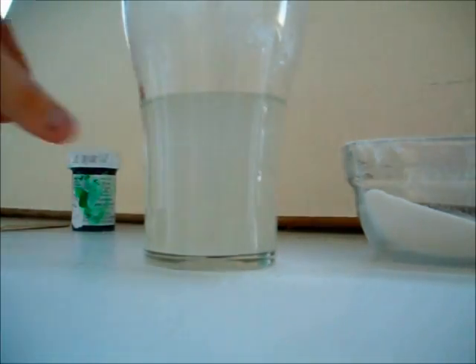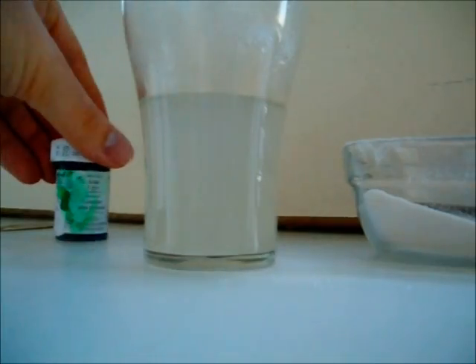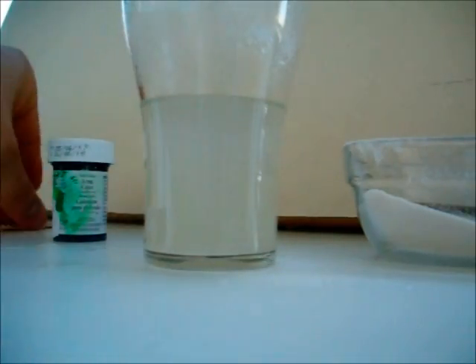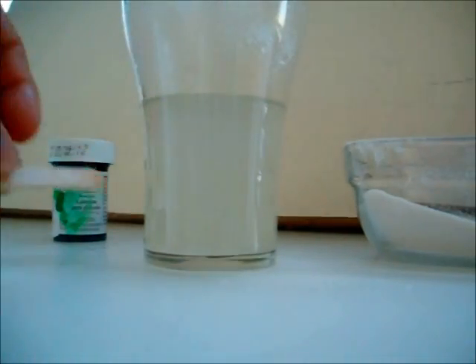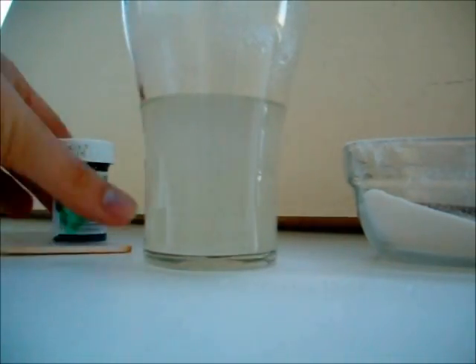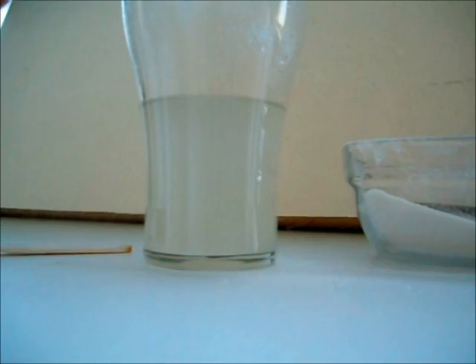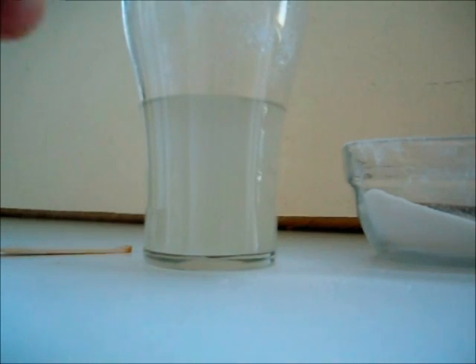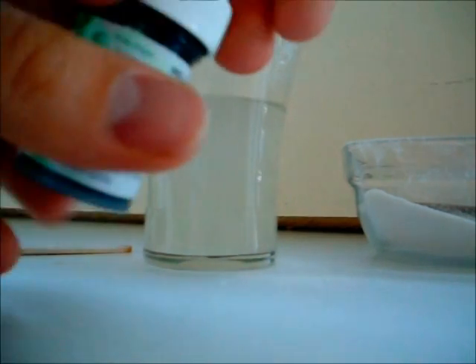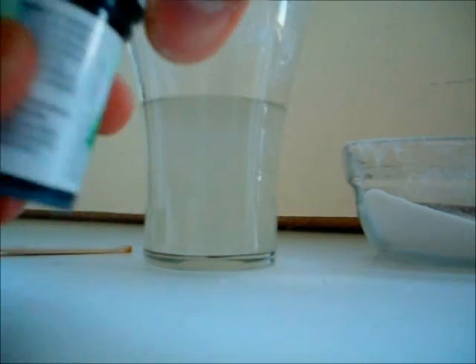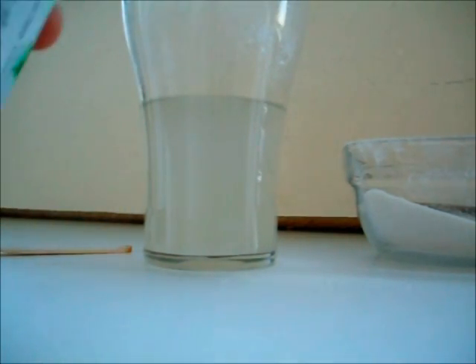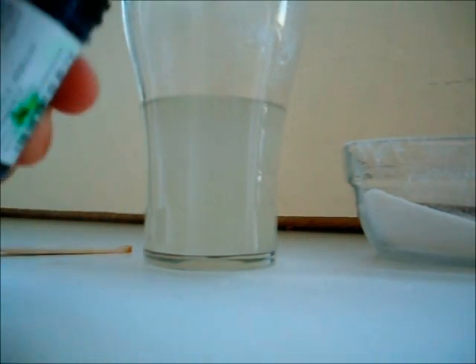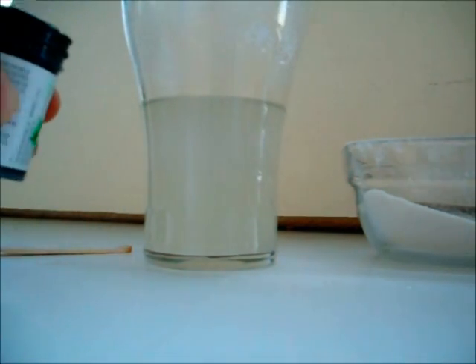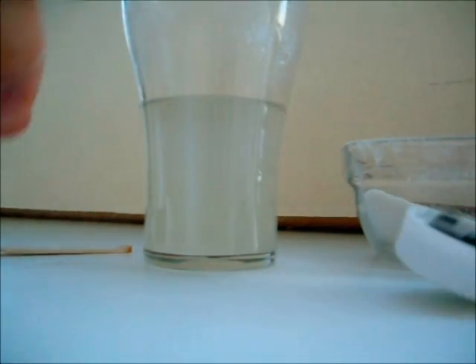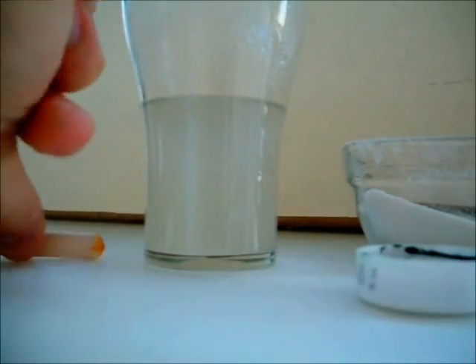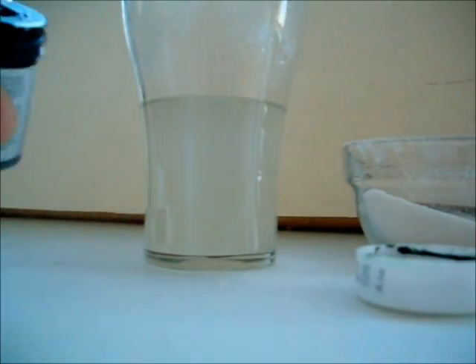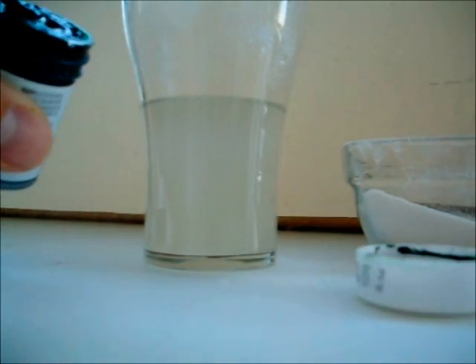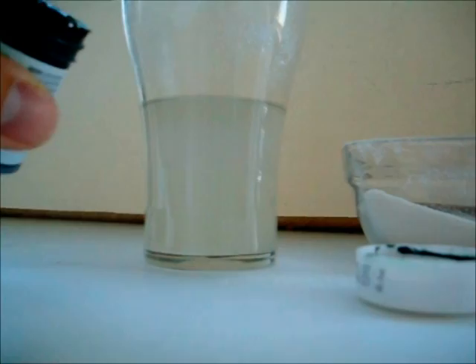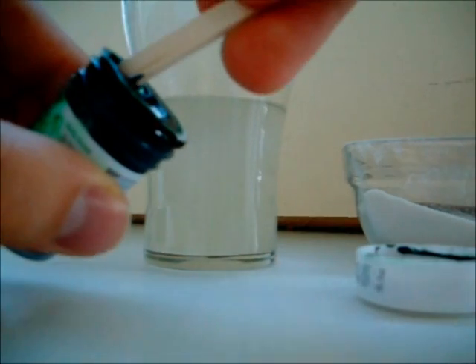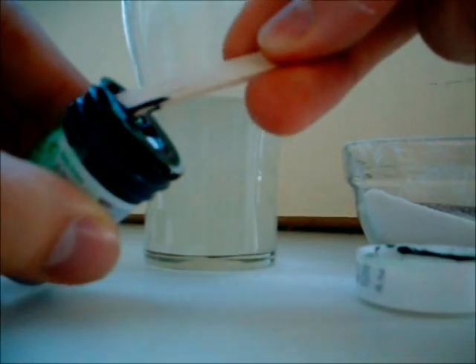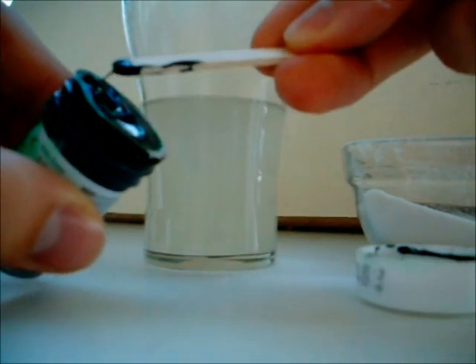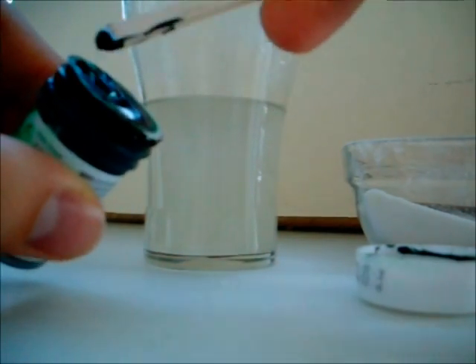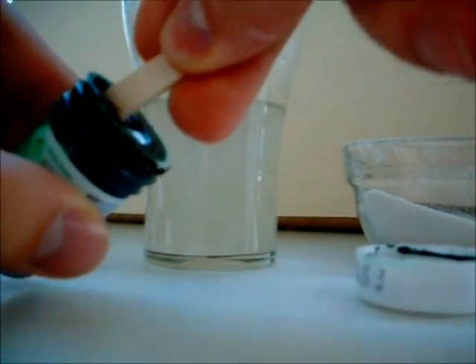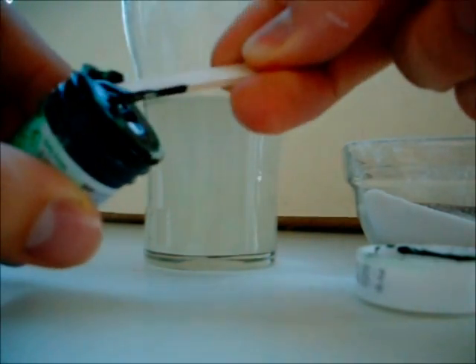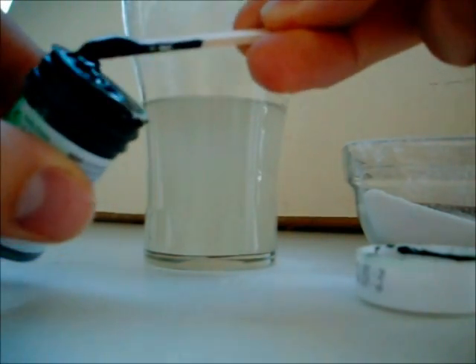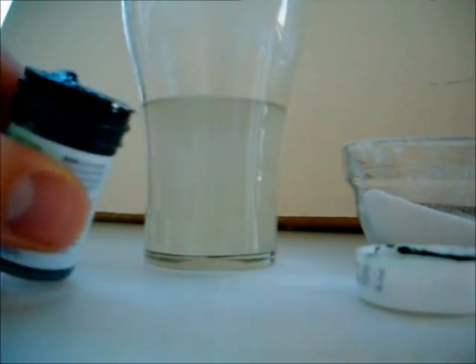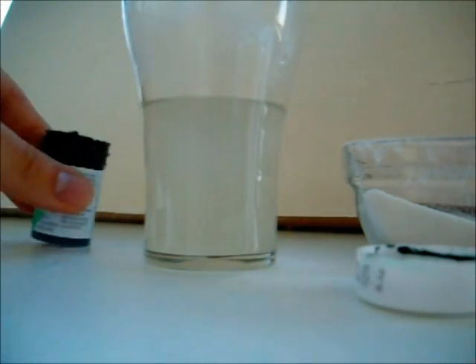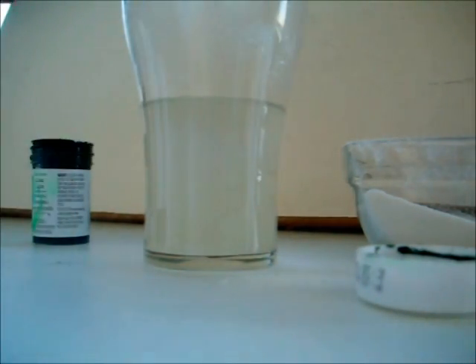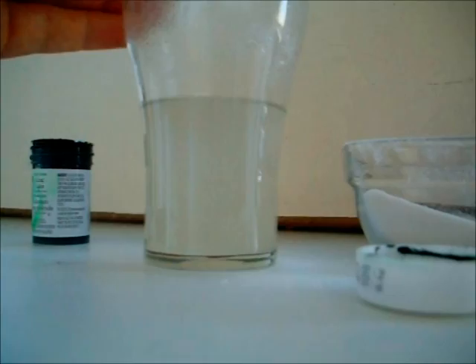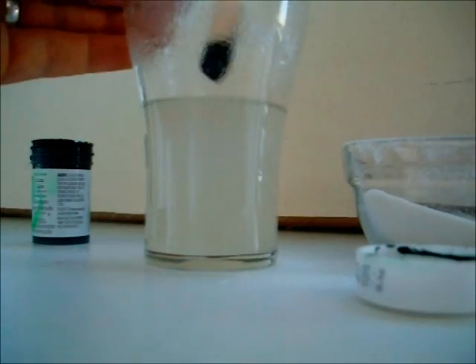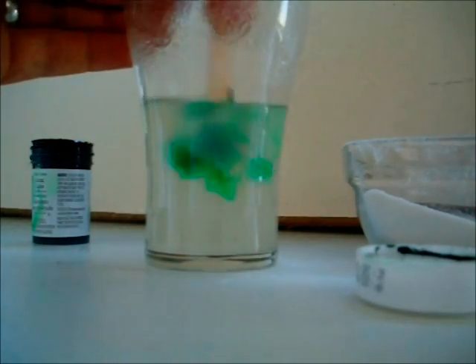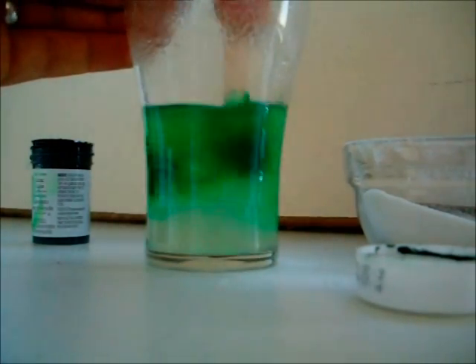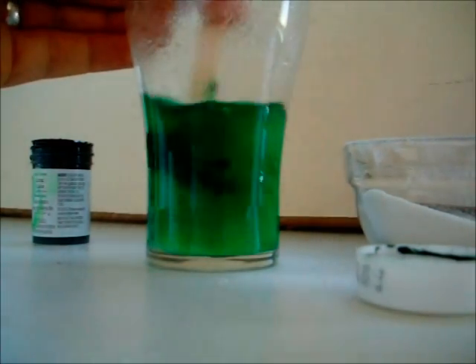You can also add some nice colors. For example, here I have a green color, also bought at the same food cake specialist. You can simply mix it with your agar powder.